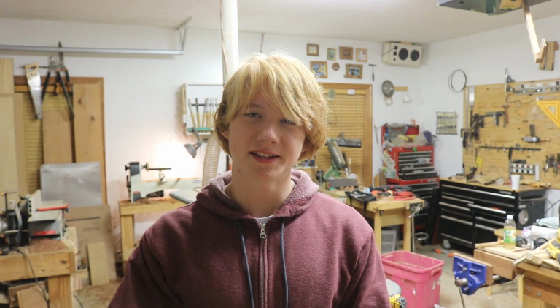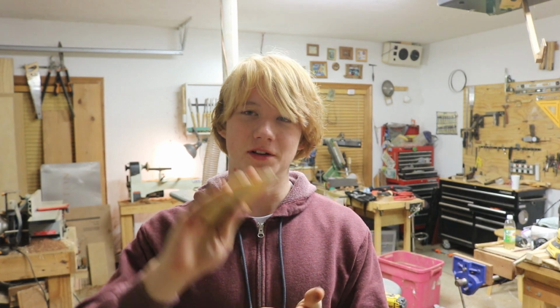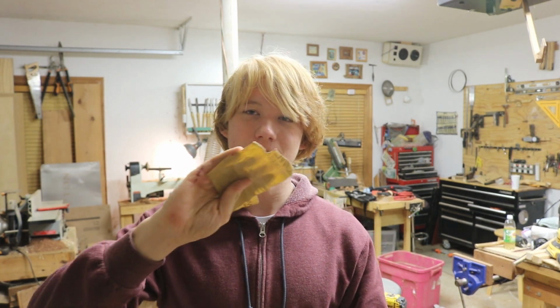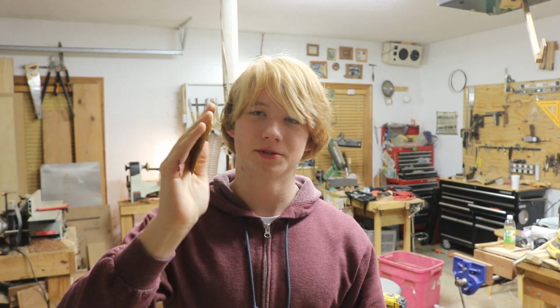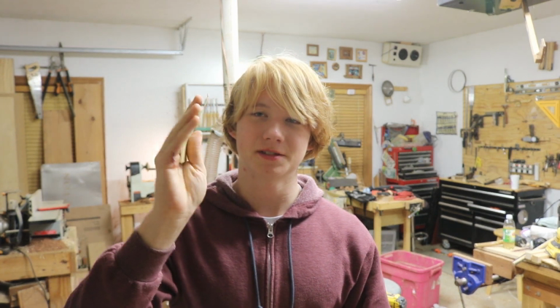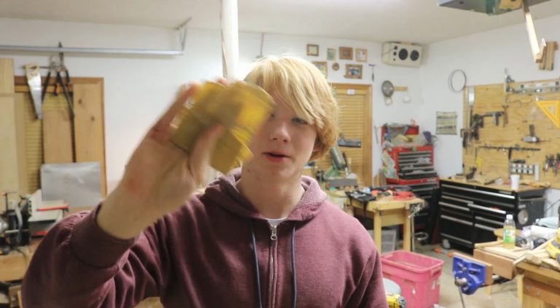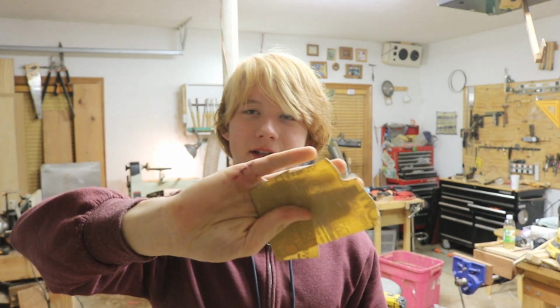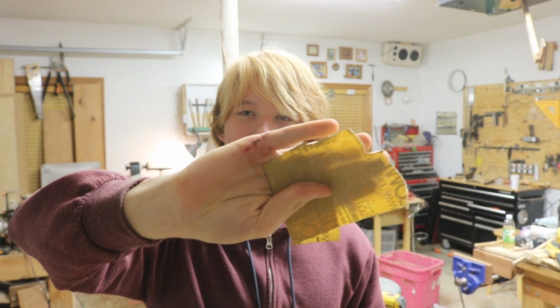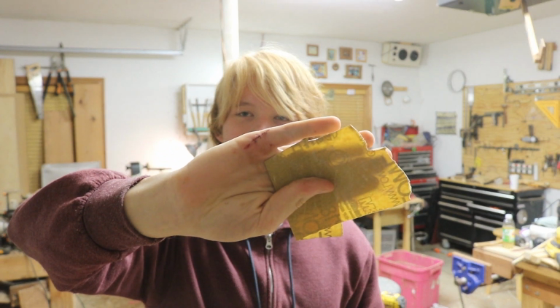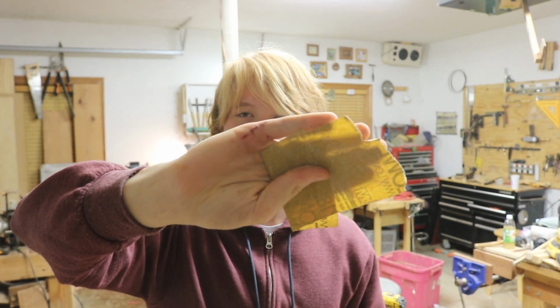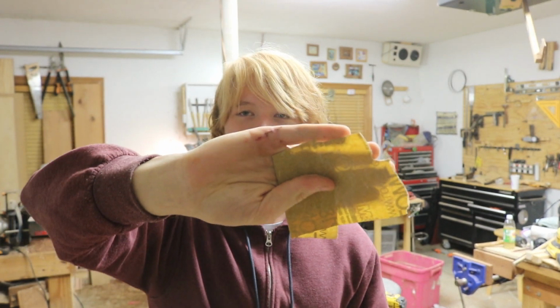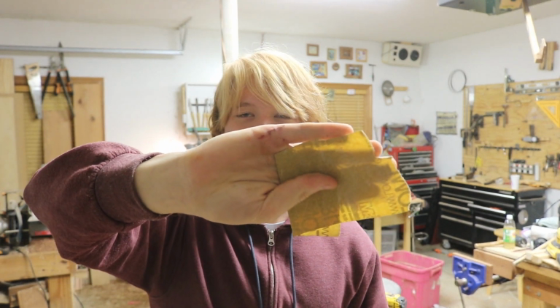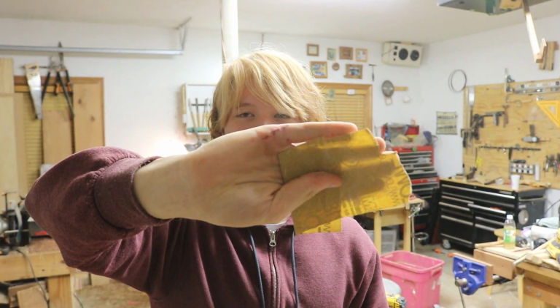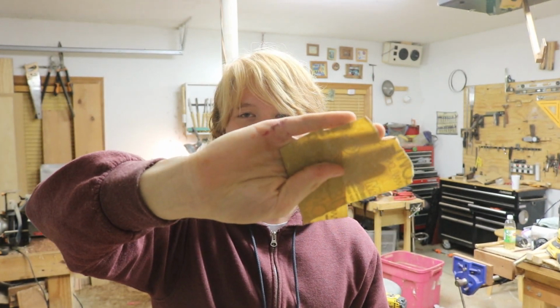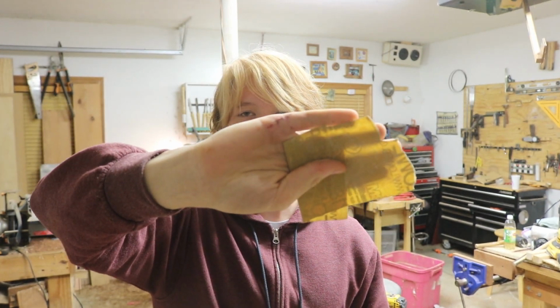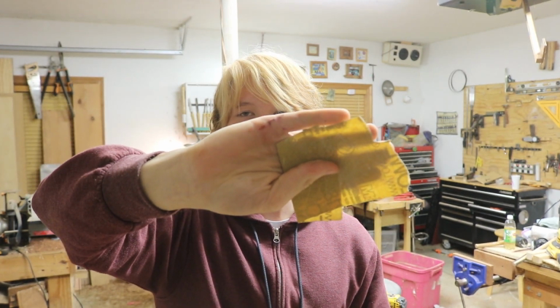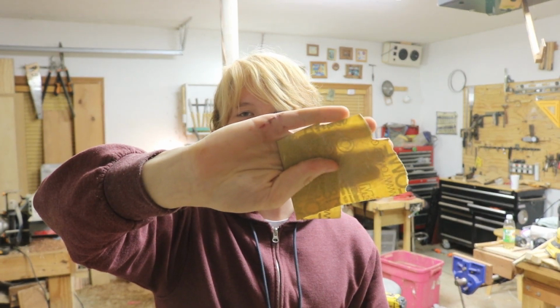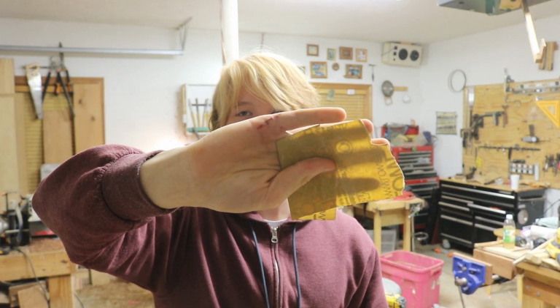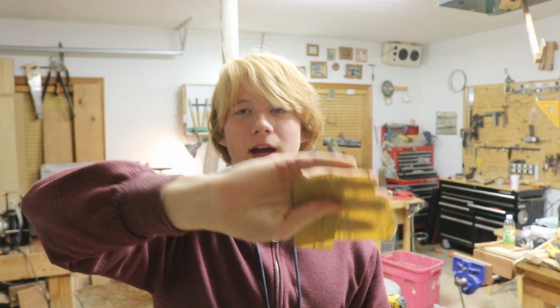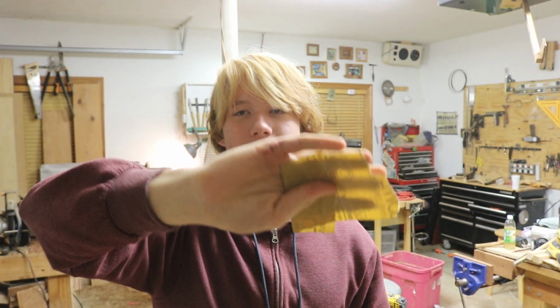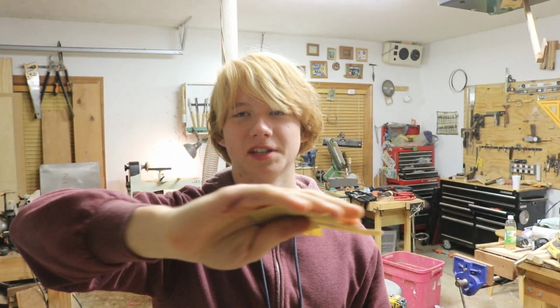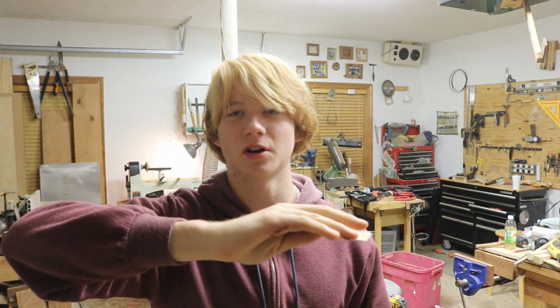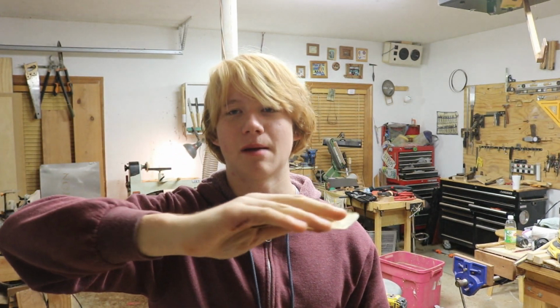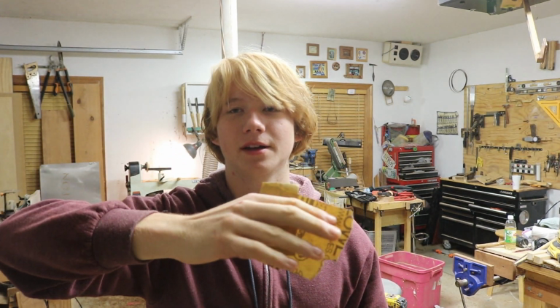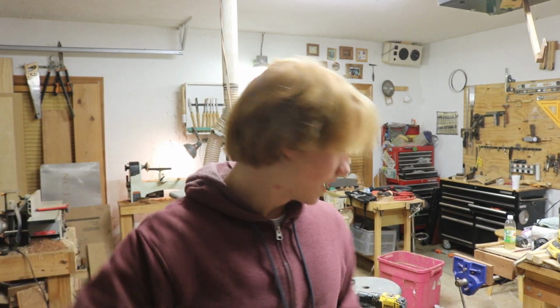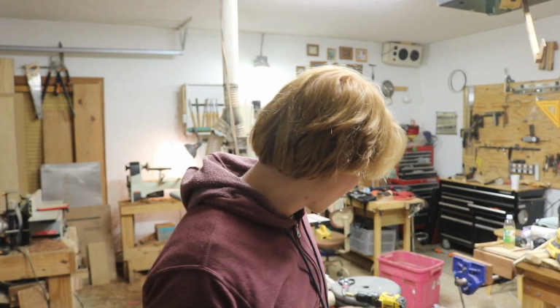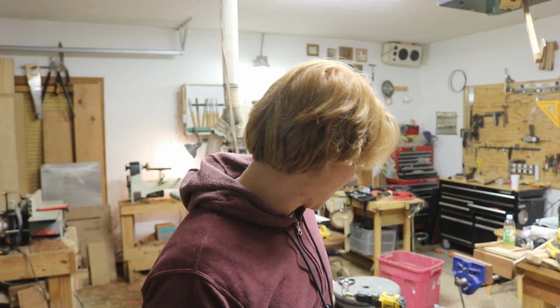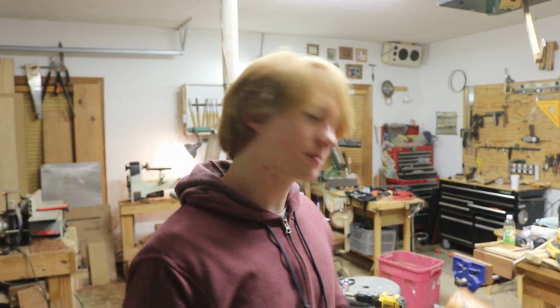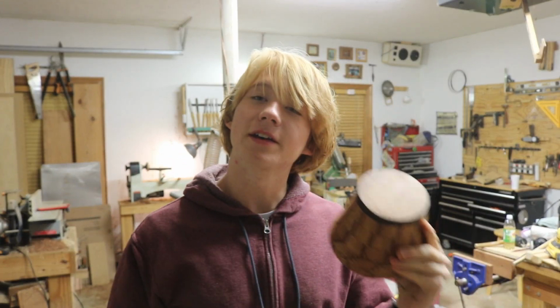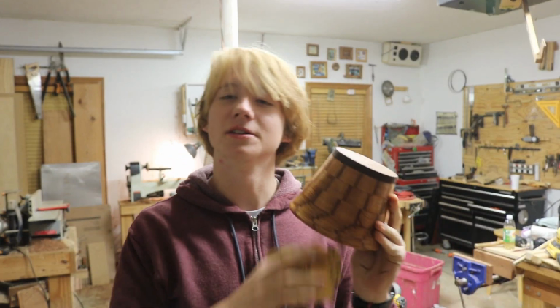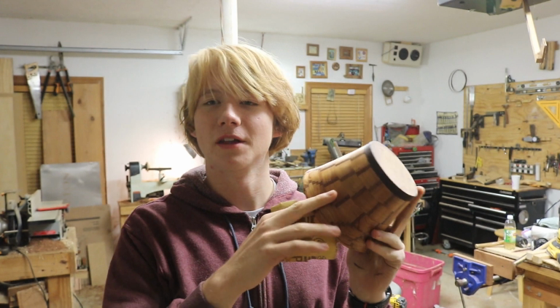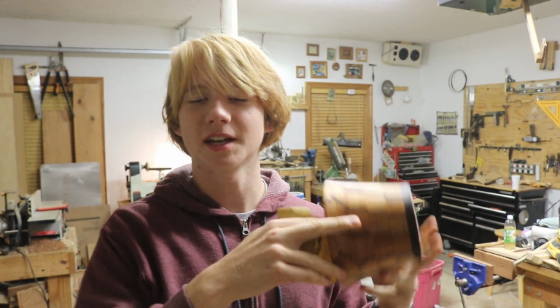I was sanding on the lathe, just with a piece of sandpaper, holding it like this — so the side of my finger, not under the sandpaper — sanding across the top of the lathe. Actually, this bolt right here was the one that I was sanding.